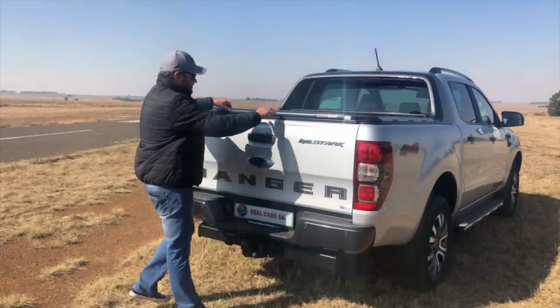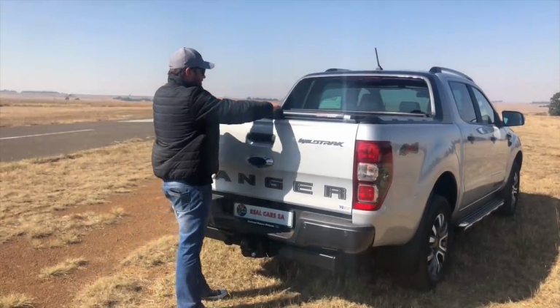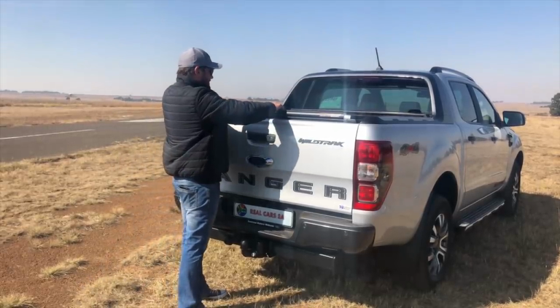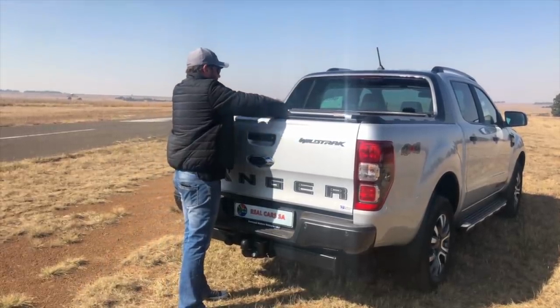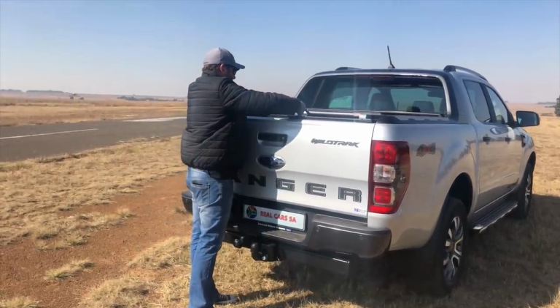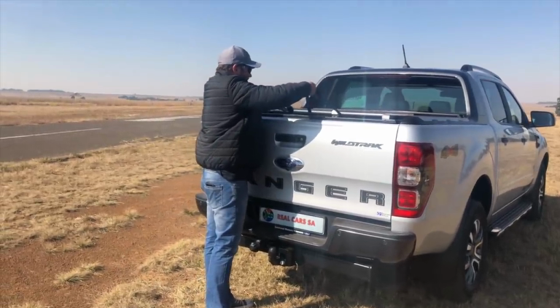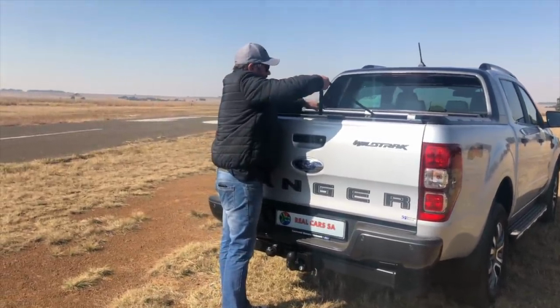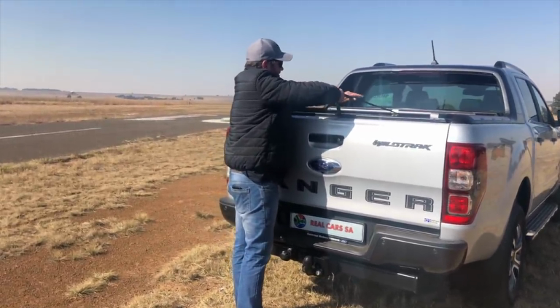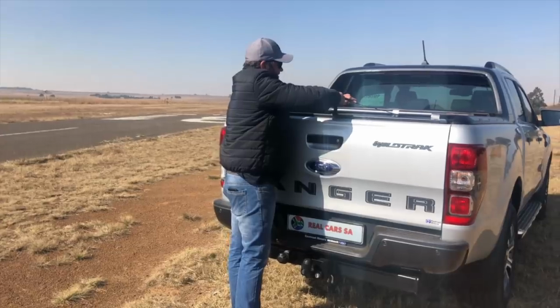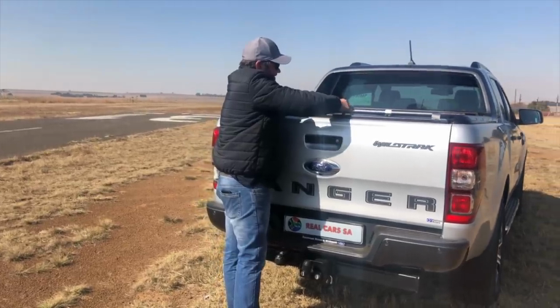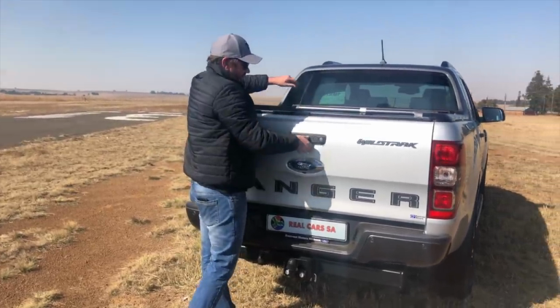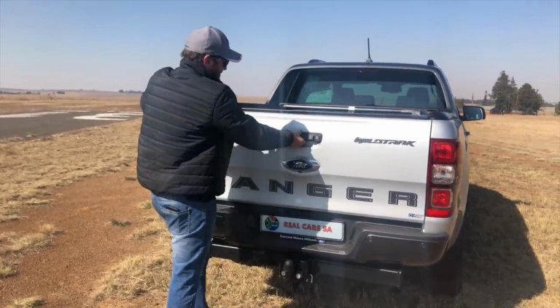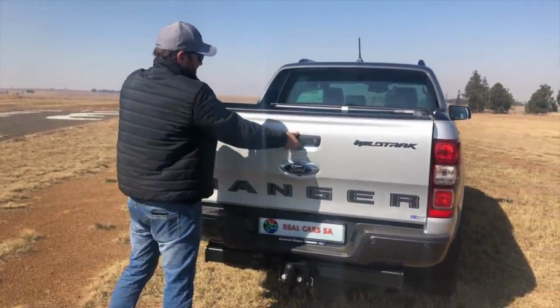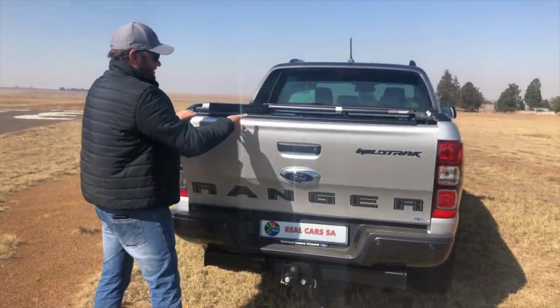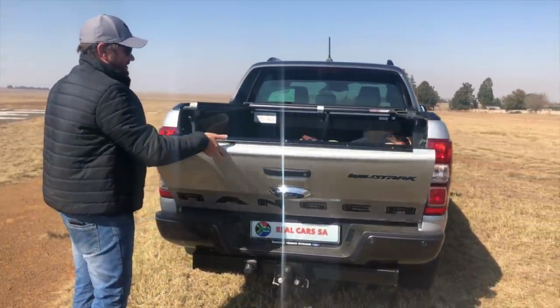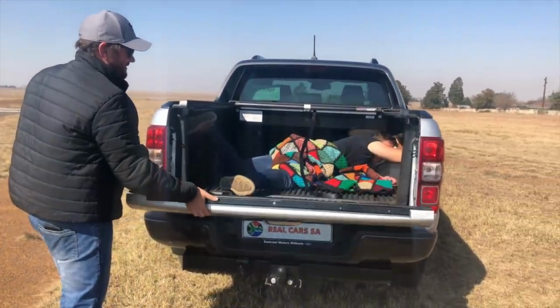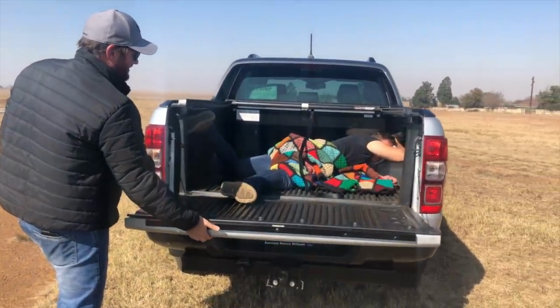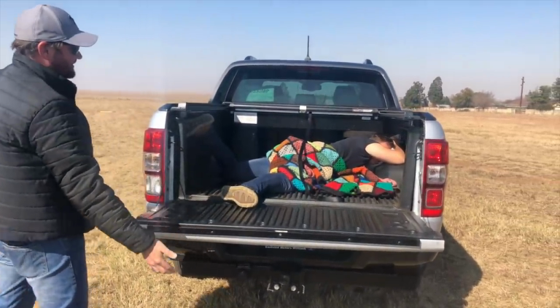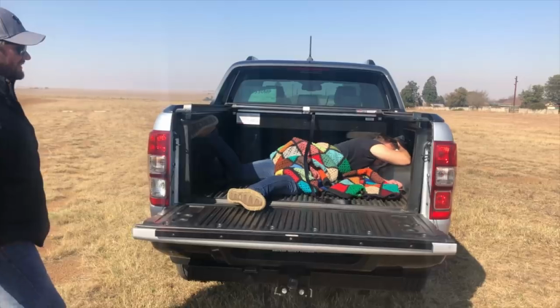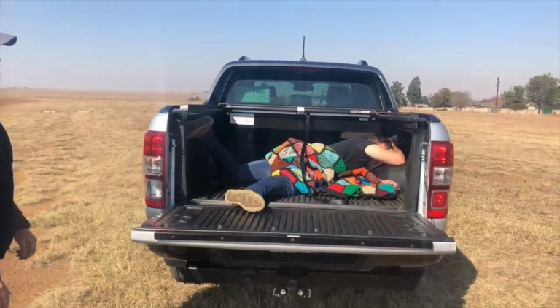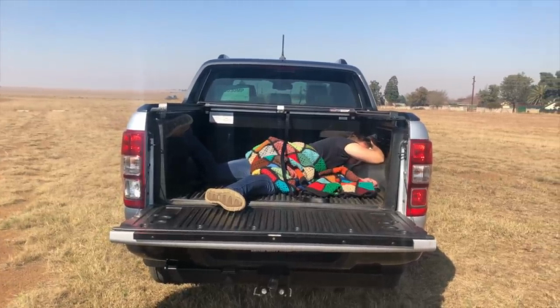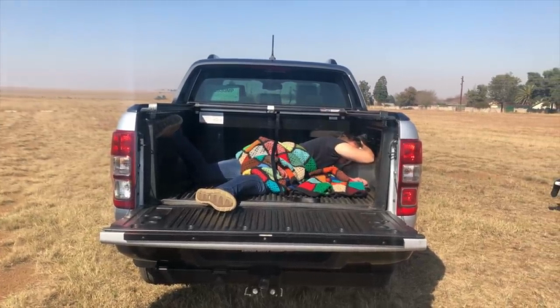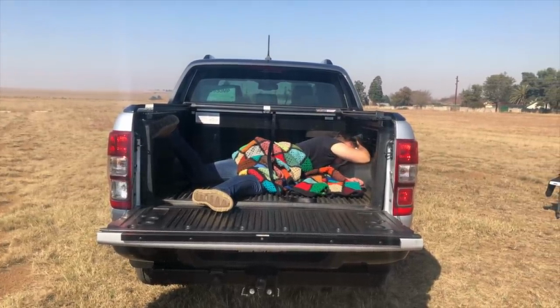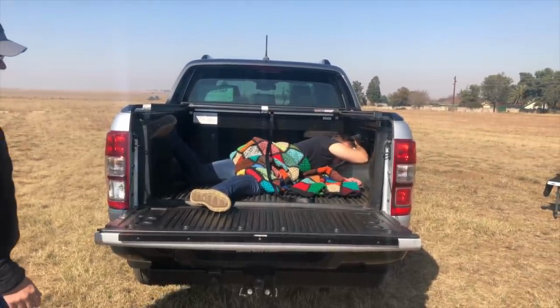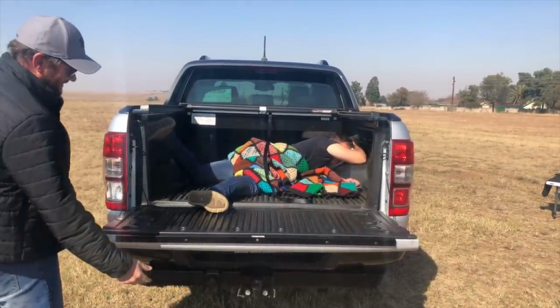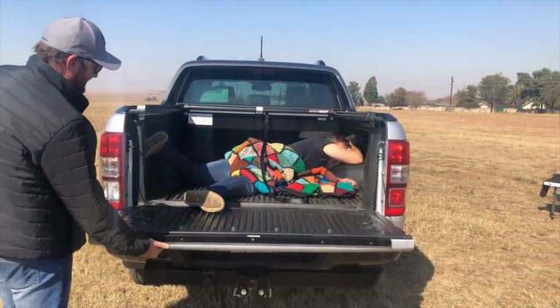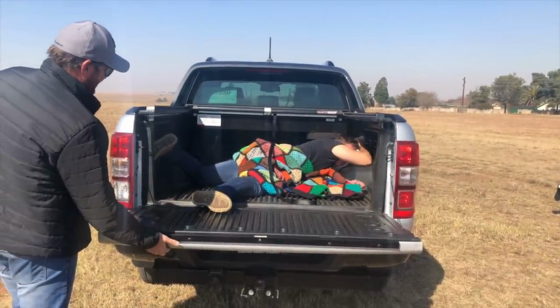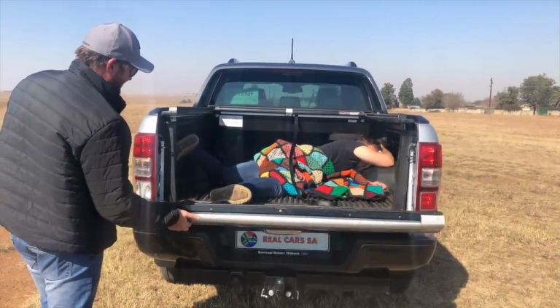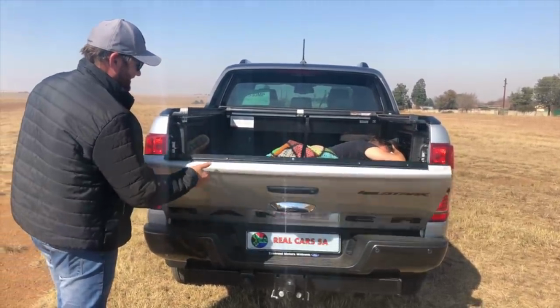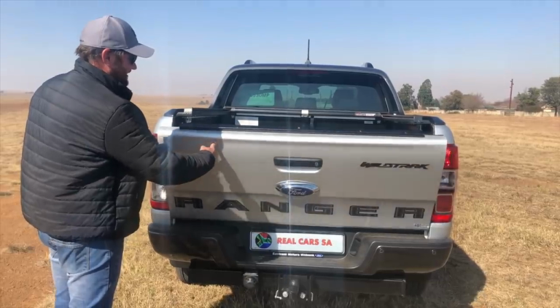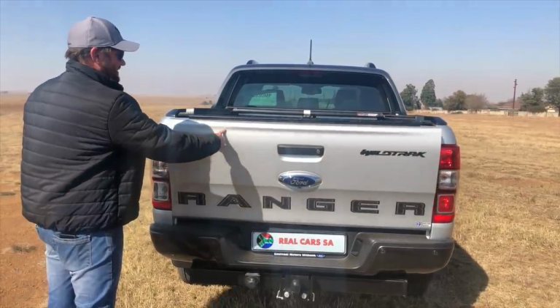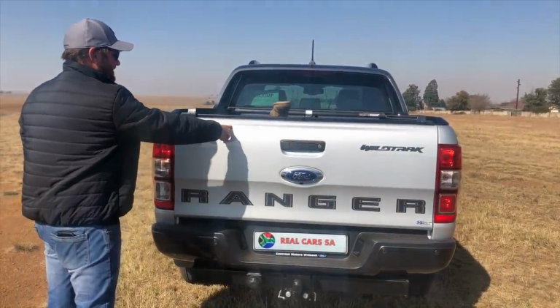Time for another real-world test — how well does it sleep if you've misplaced your house keys and don't want to wake up your wife? Well, it definitely has enough space. Just remember to keep an extra blanket as the bin liner pattern is a bit harsh on the soft spots.